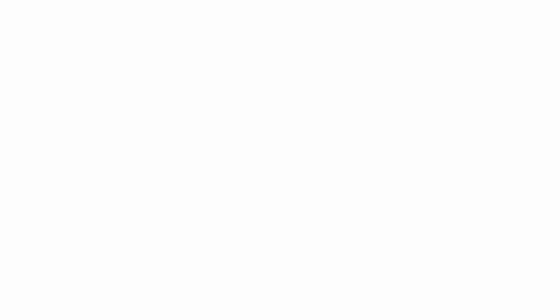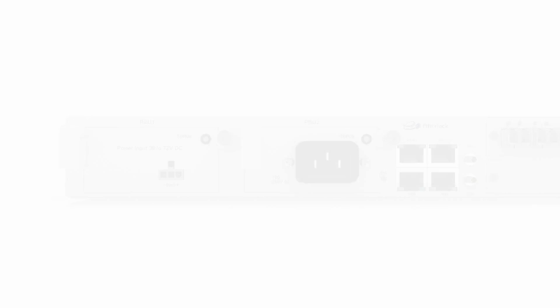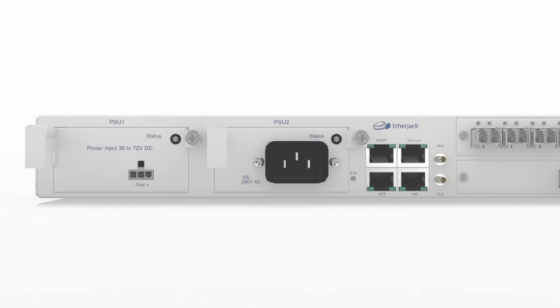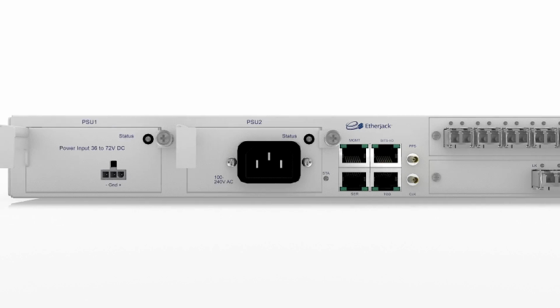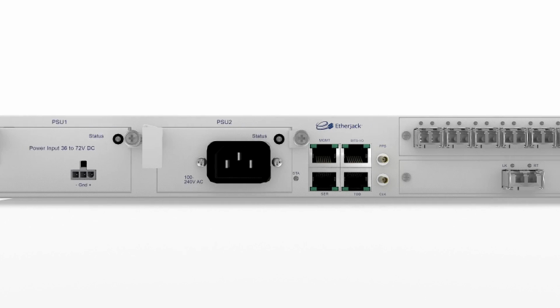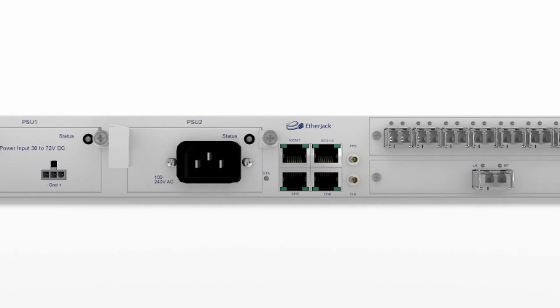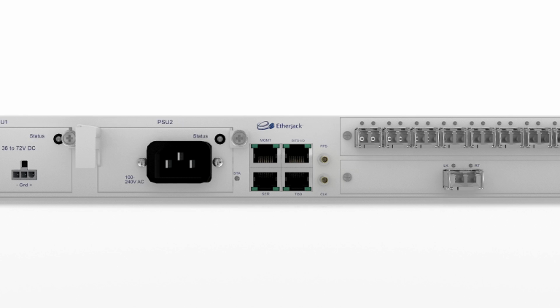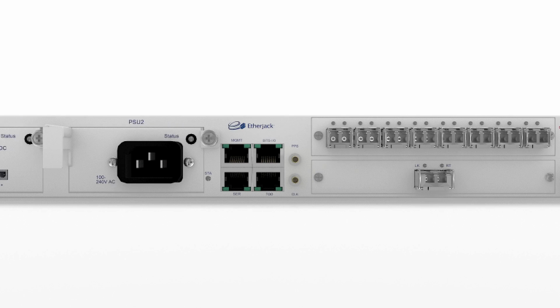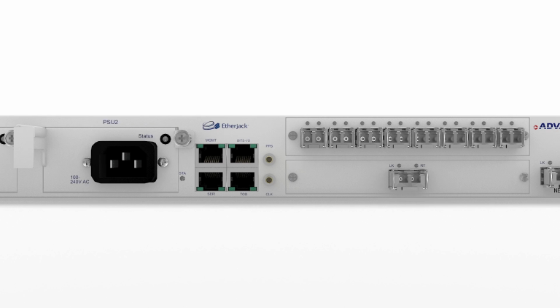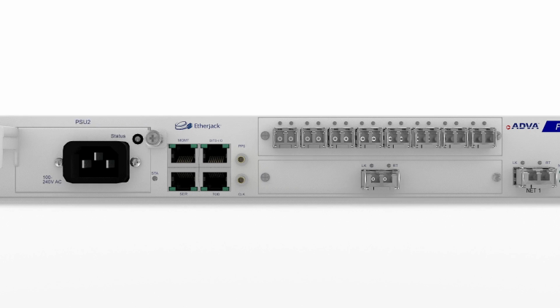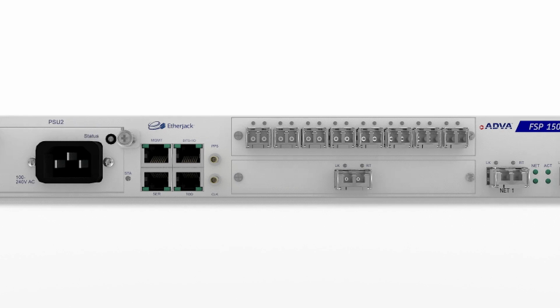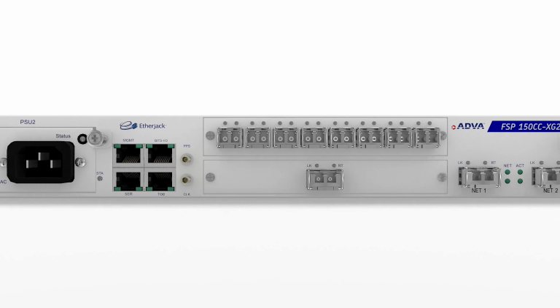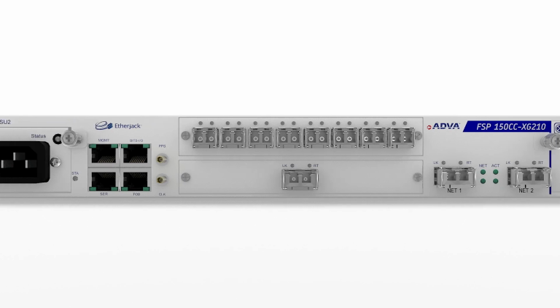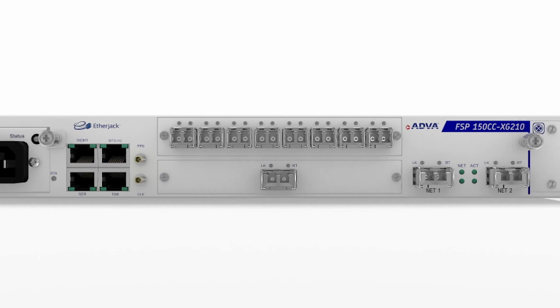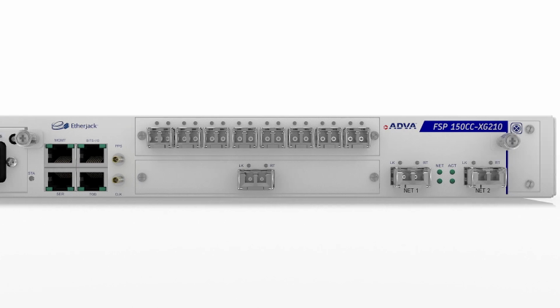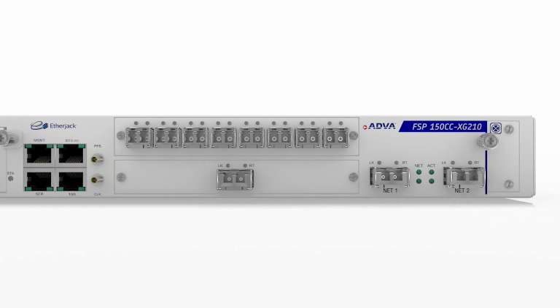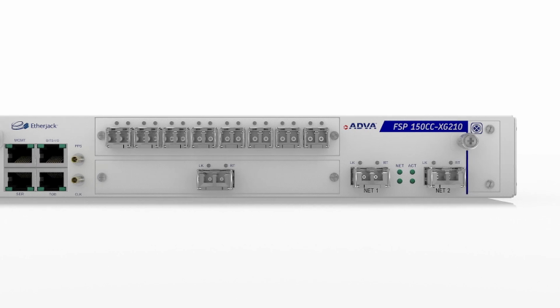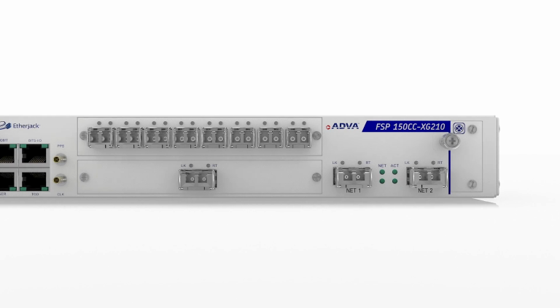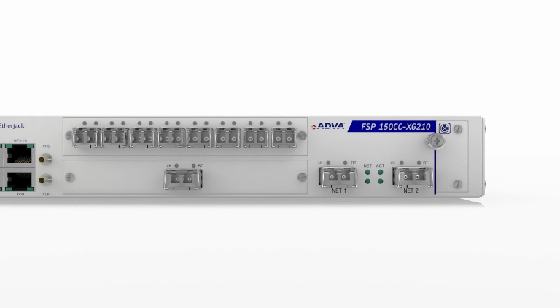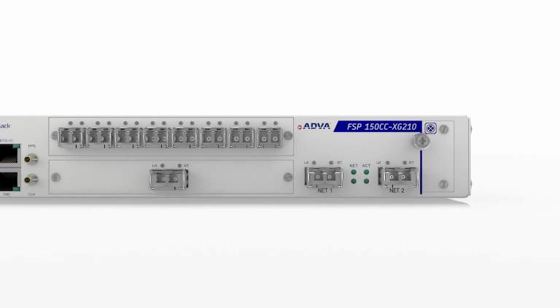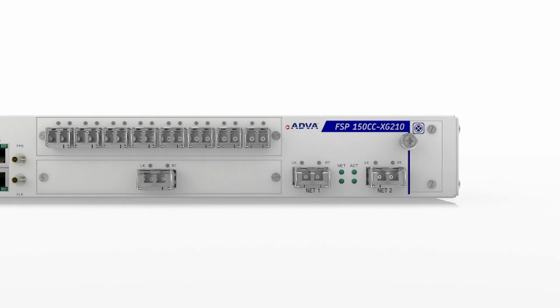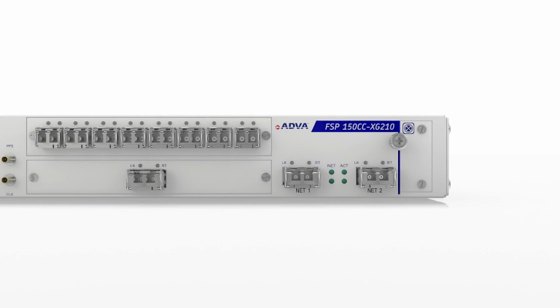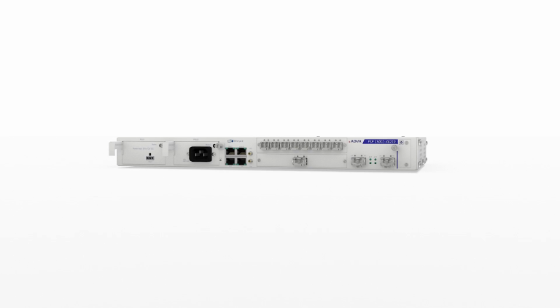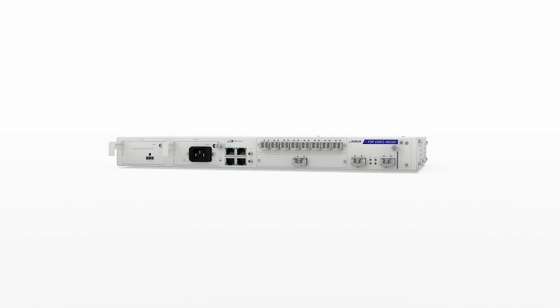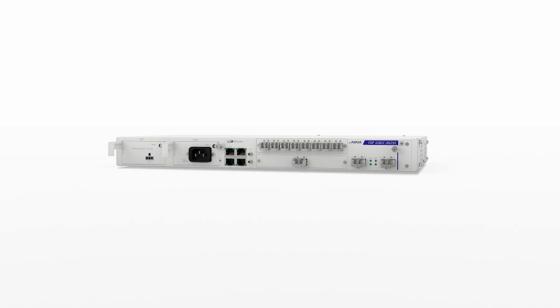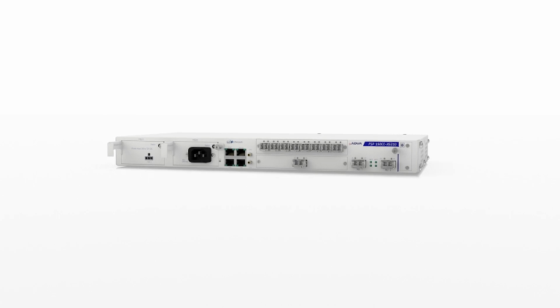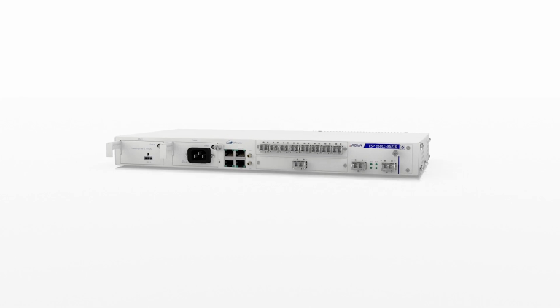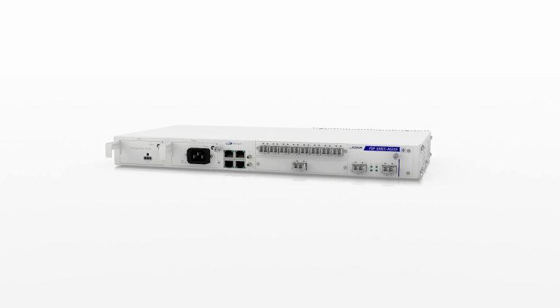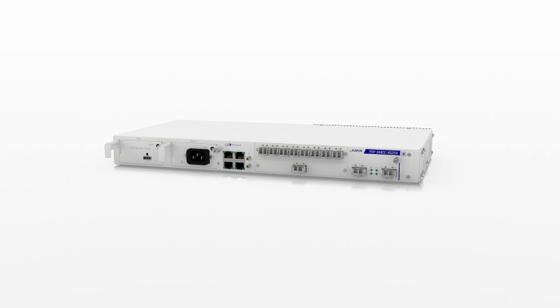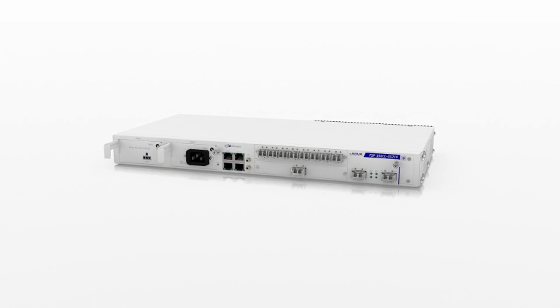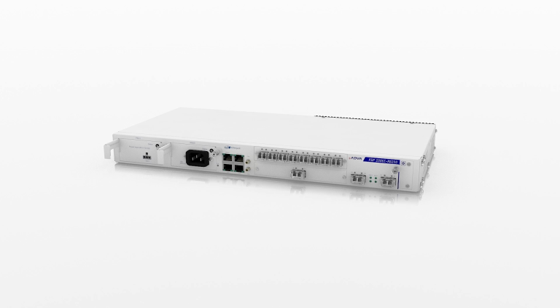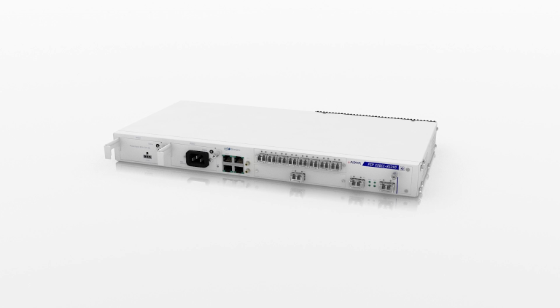A single, high-speed demarcation and aggregation solution for all your applications. A new era of simplicity has begun.